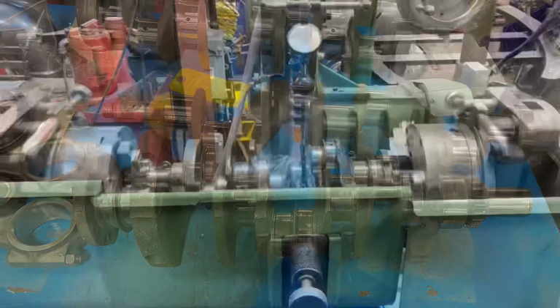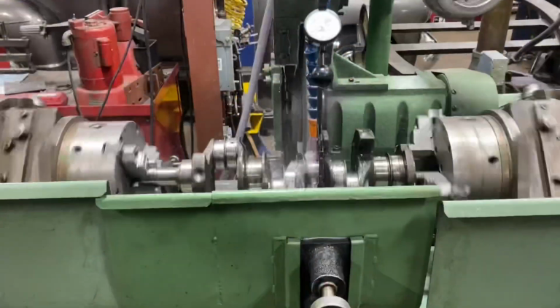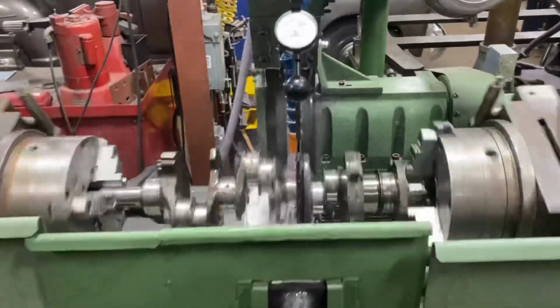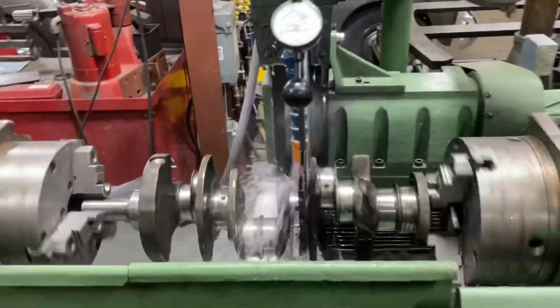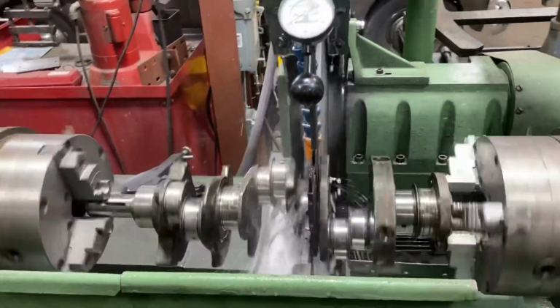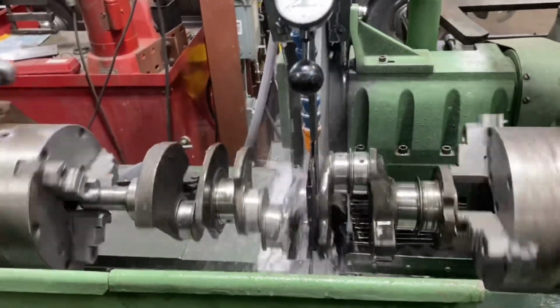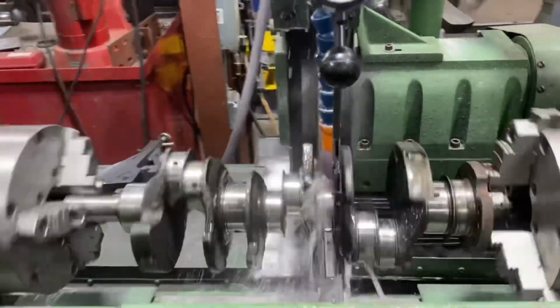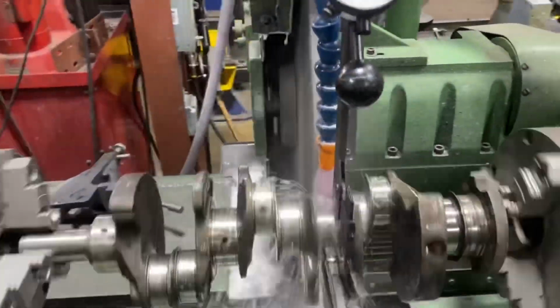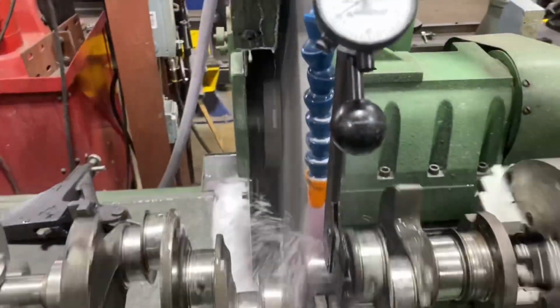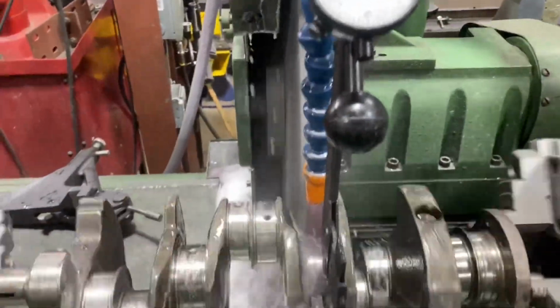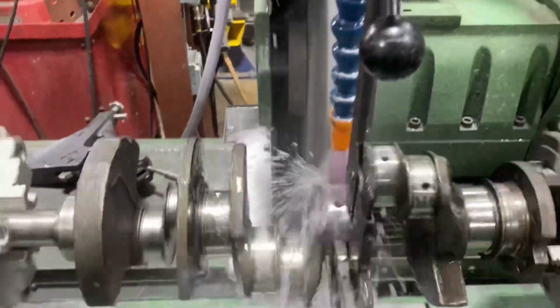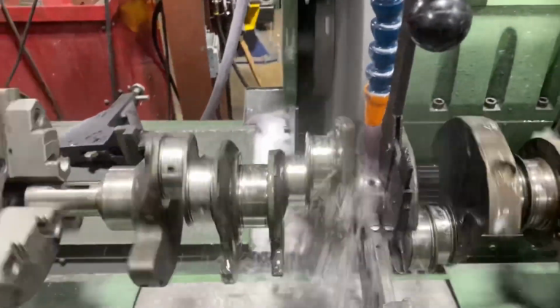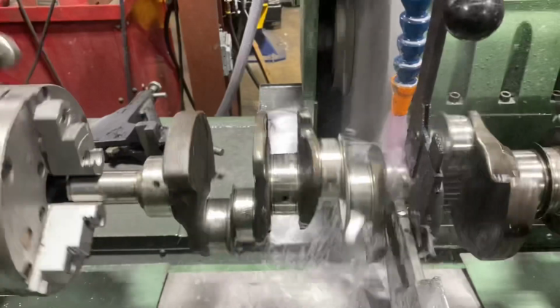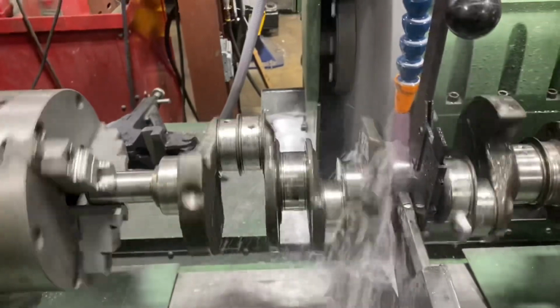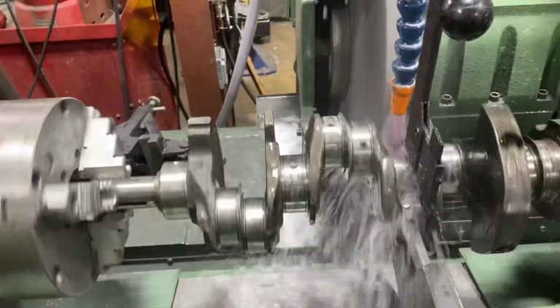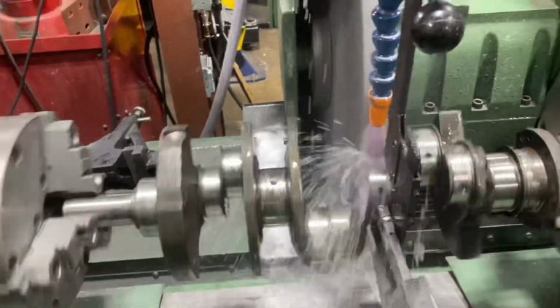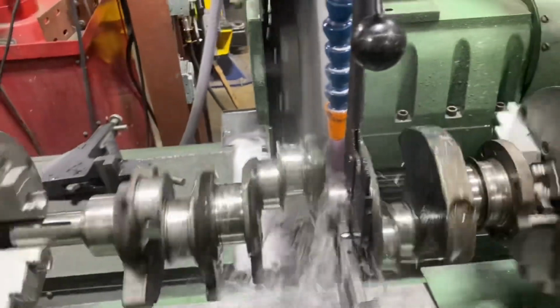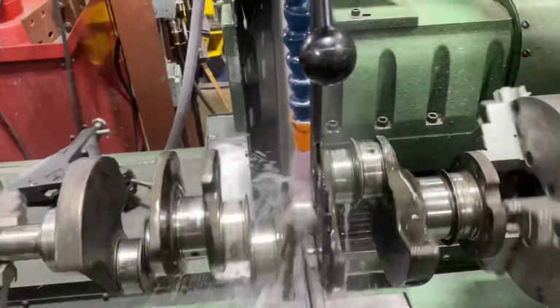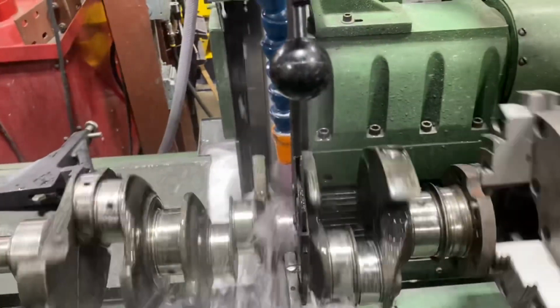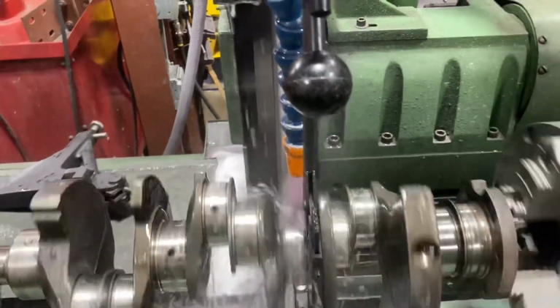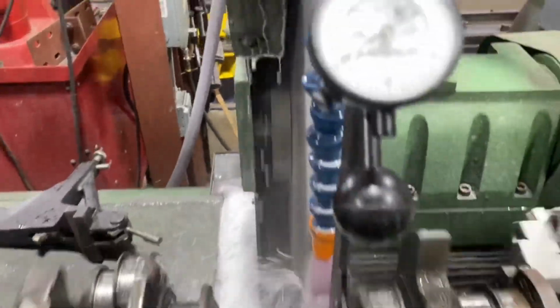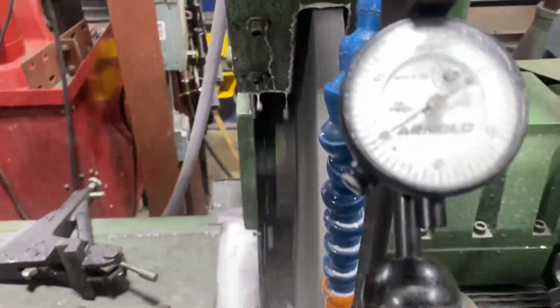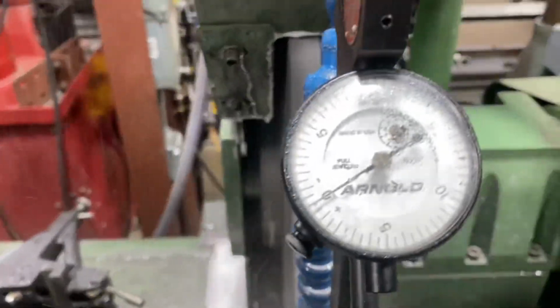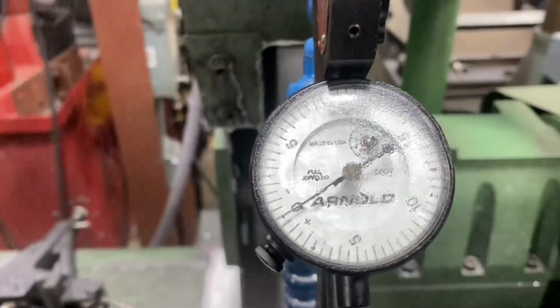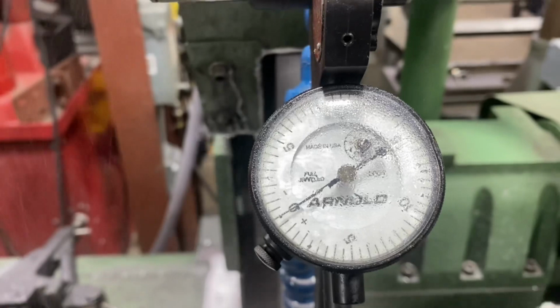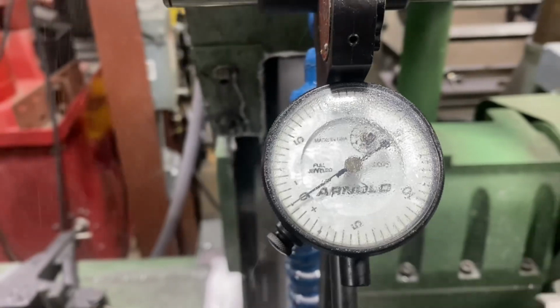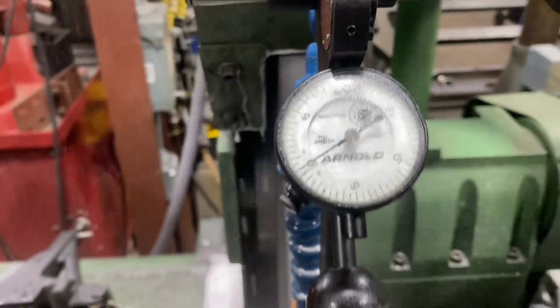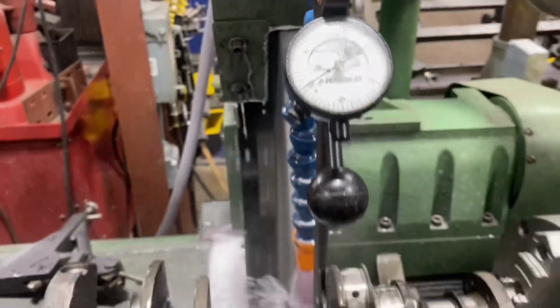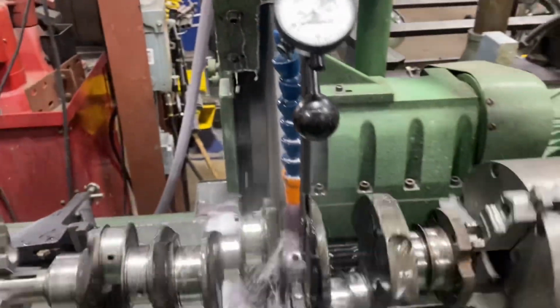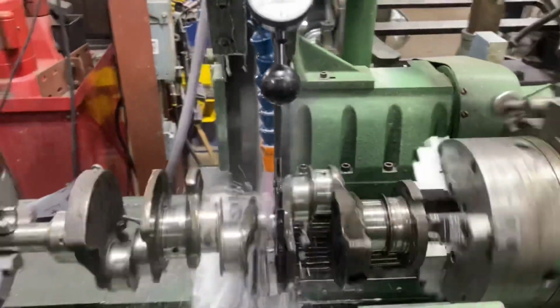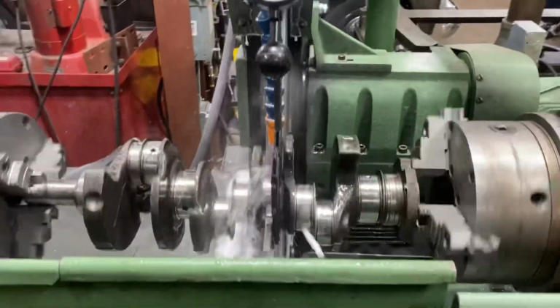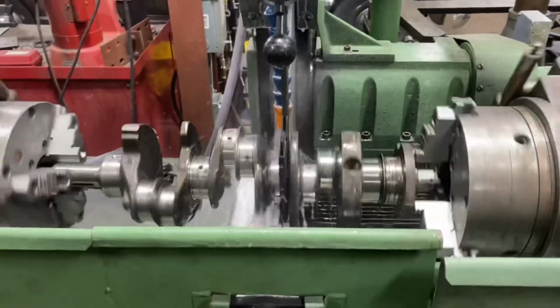Today in the grinder we got this old Buick Grand National turbo crank. Just got things cleaned up — it was 10/10, had some scratches in it. Doing the first main here, we're right to size, and we'll go ahead and finish the rest of these mains up.